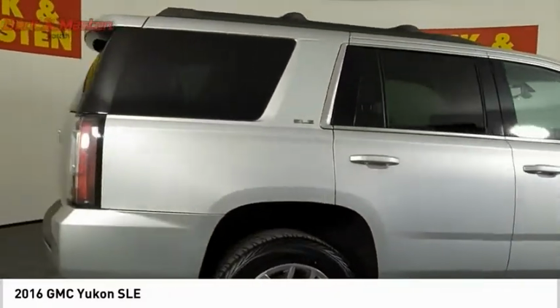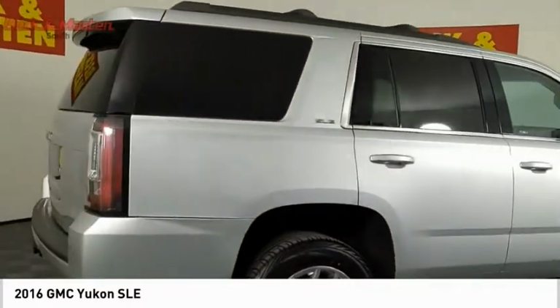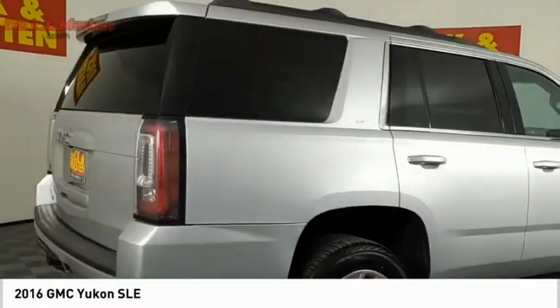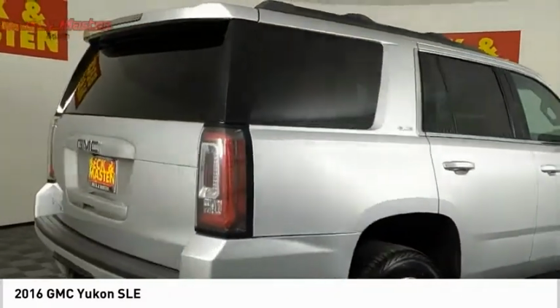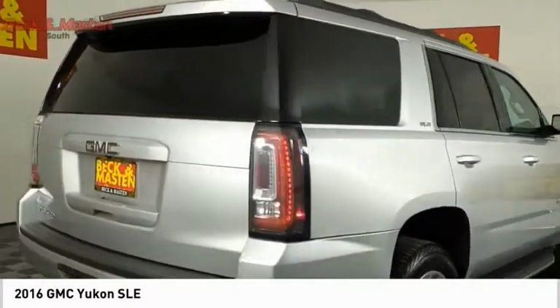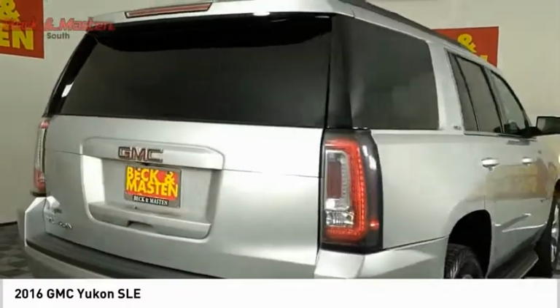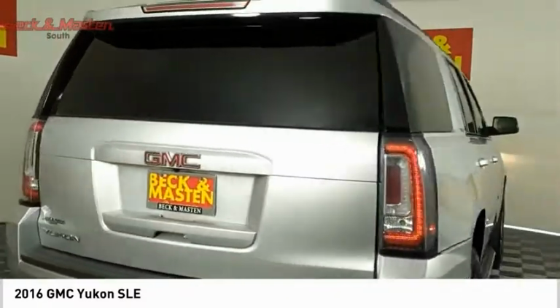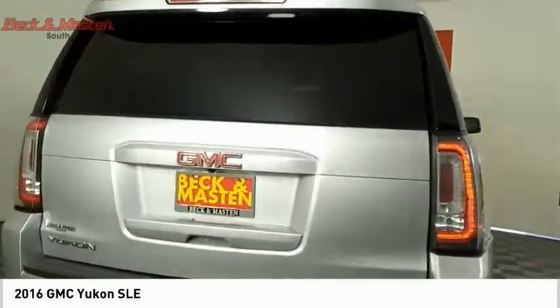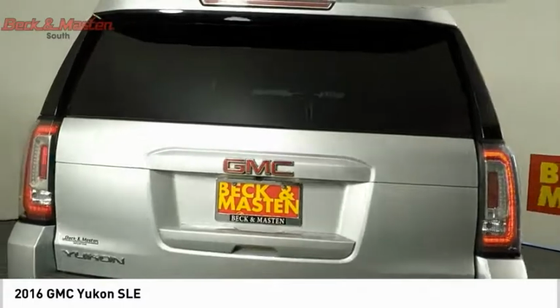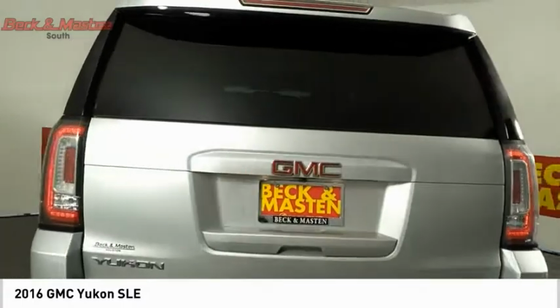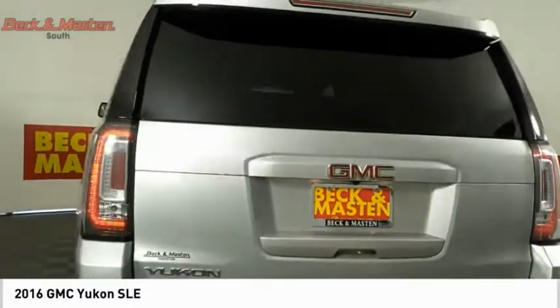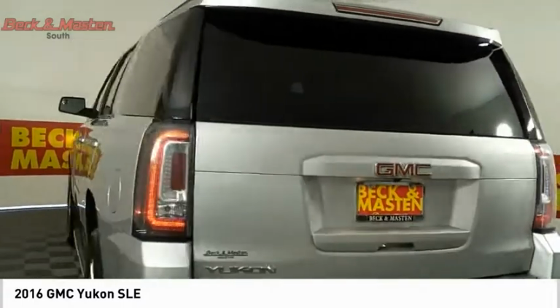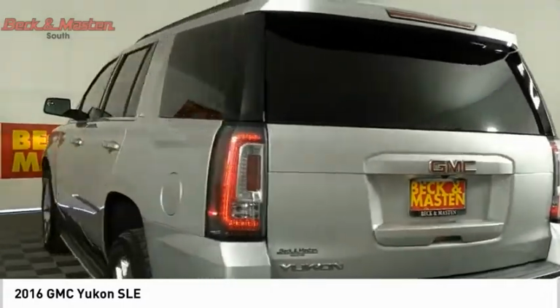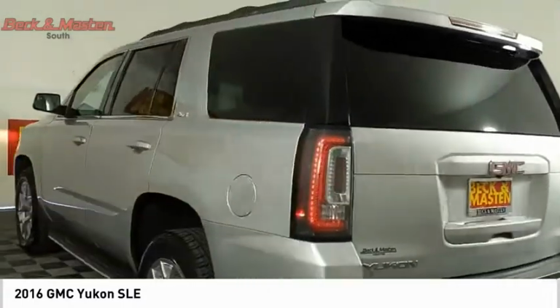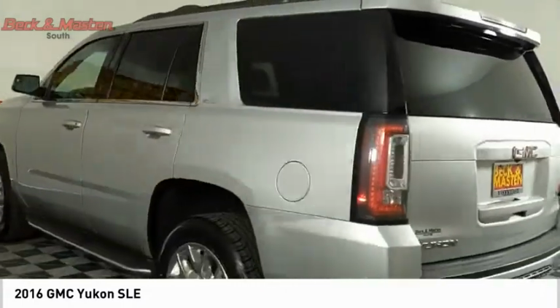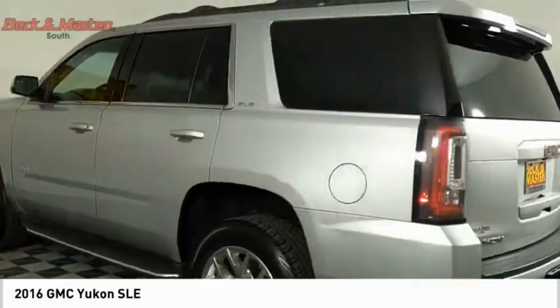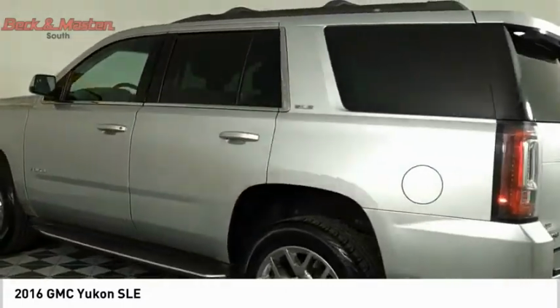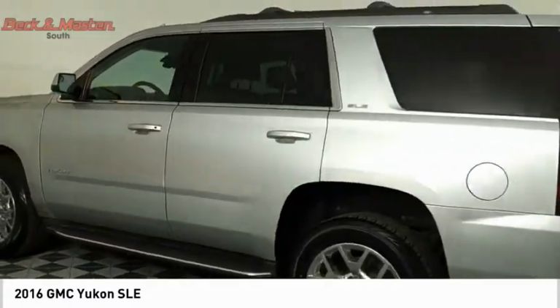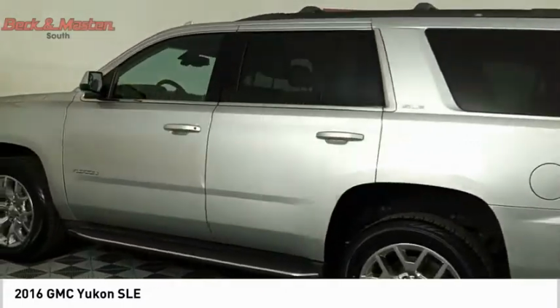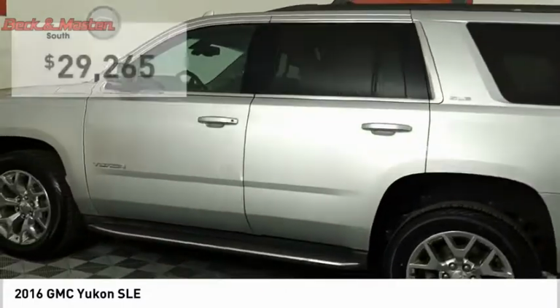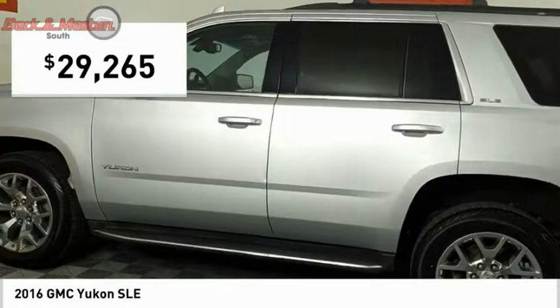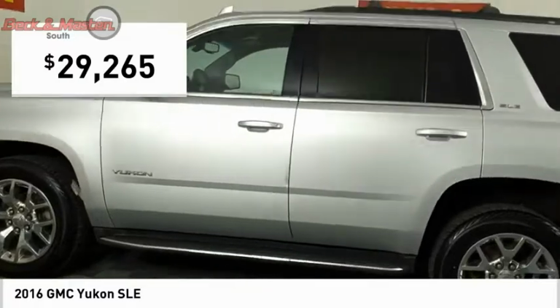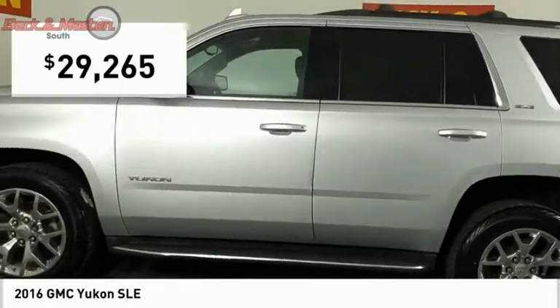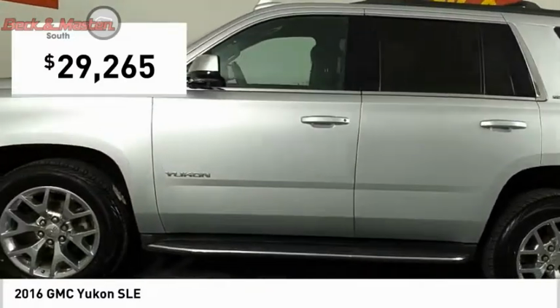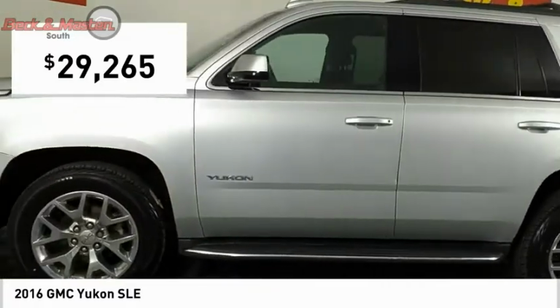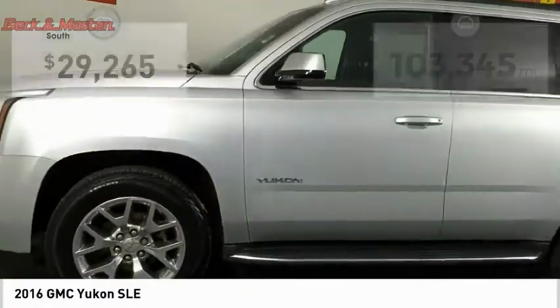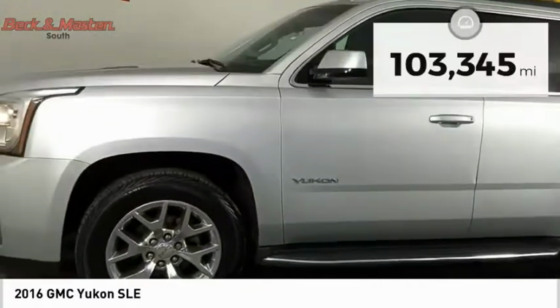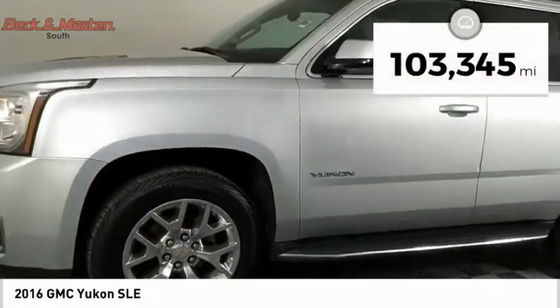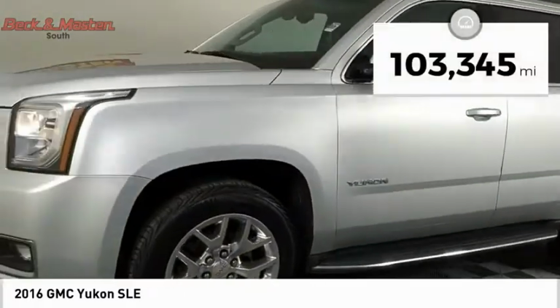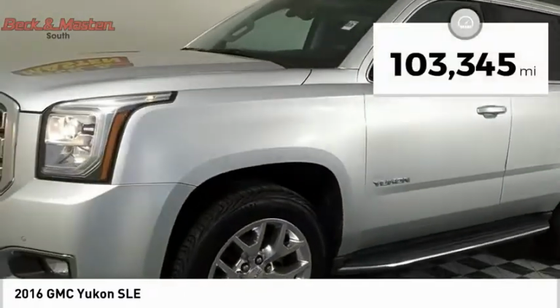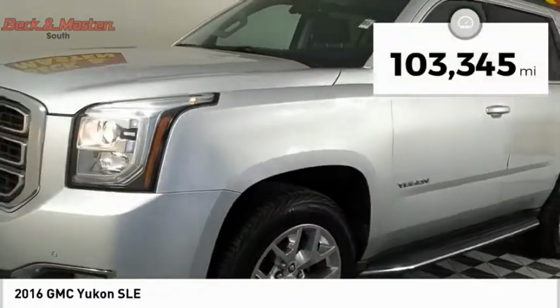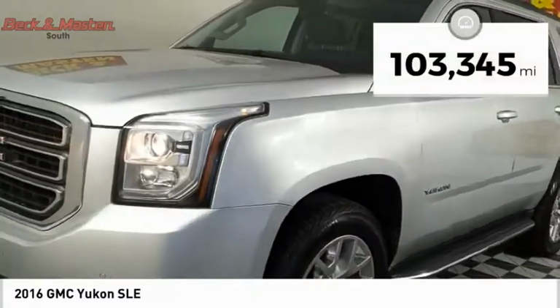Boasting a Vortec 5.3 liter V8 with active fuel management and flex fuel, Yukon is agile and capable and is priced below $30,000. This vehicle has less than 105,000 miles.